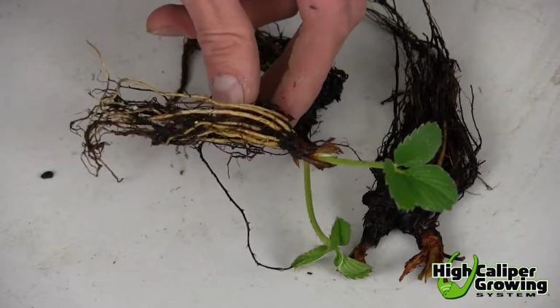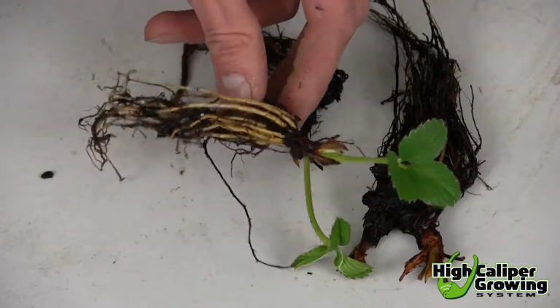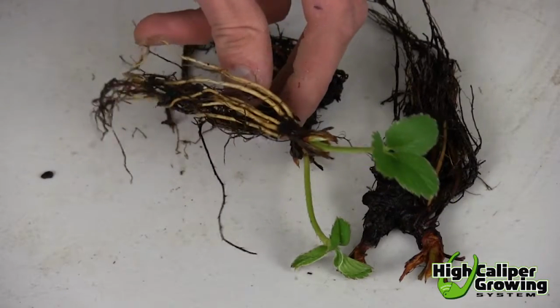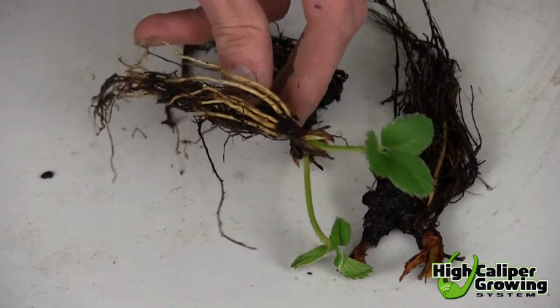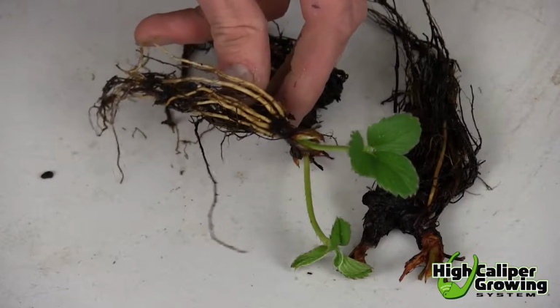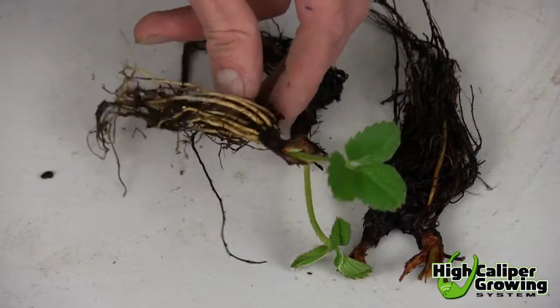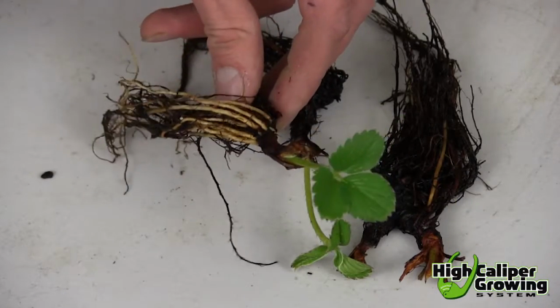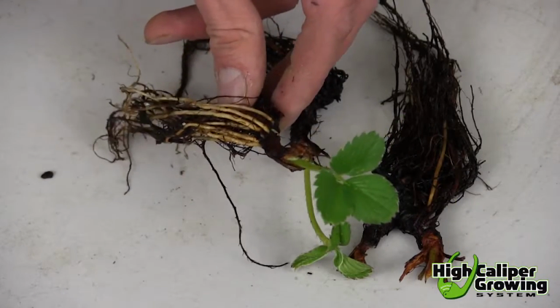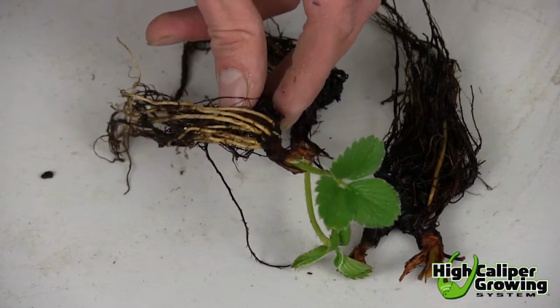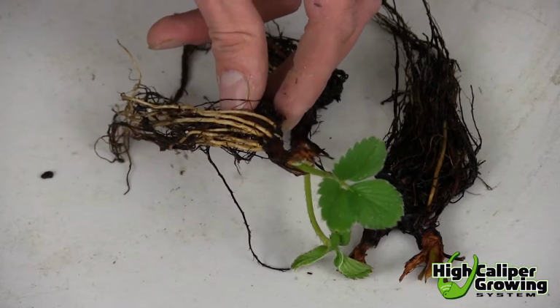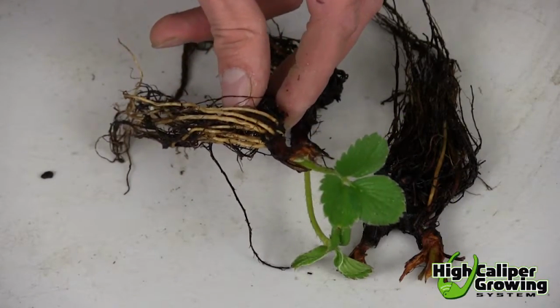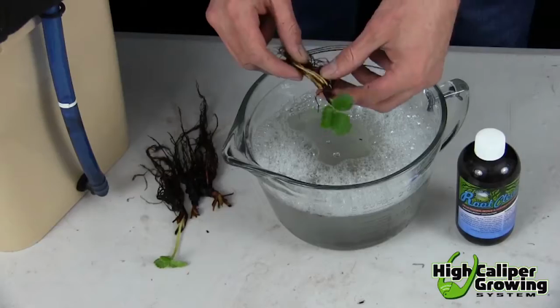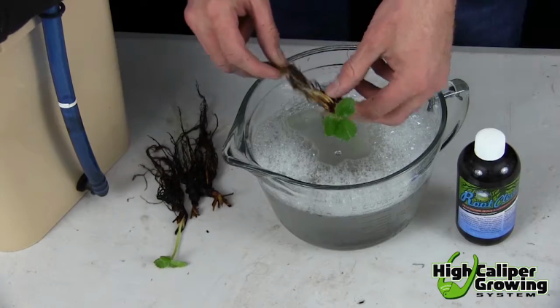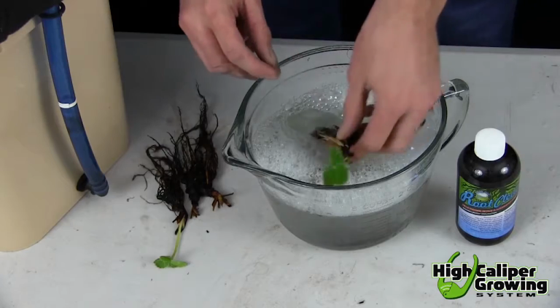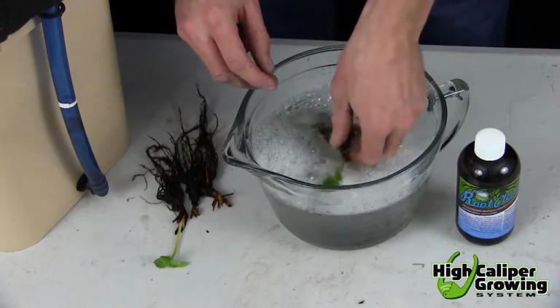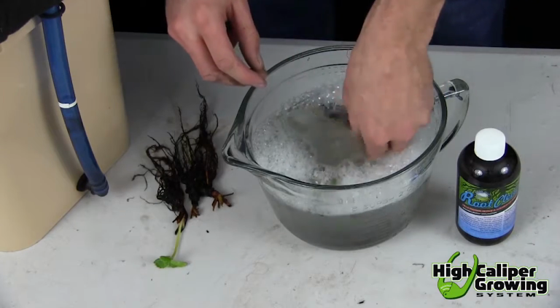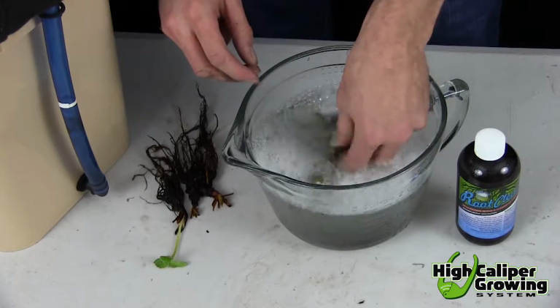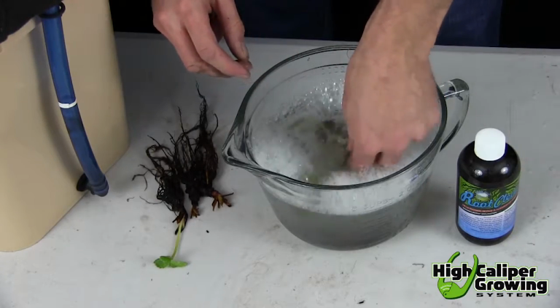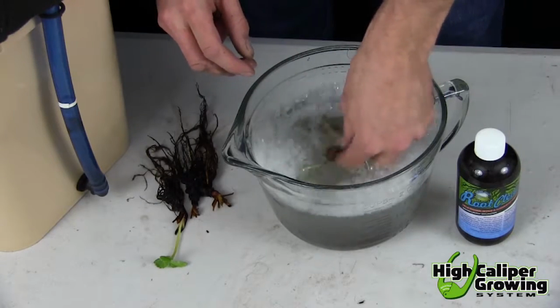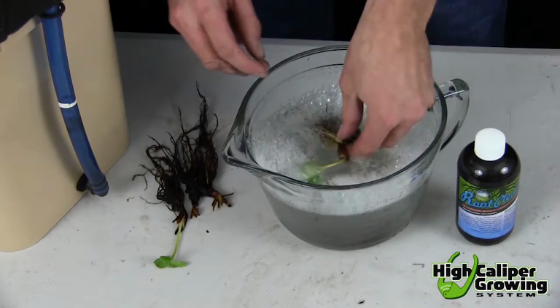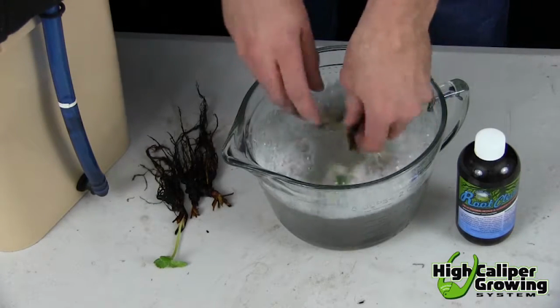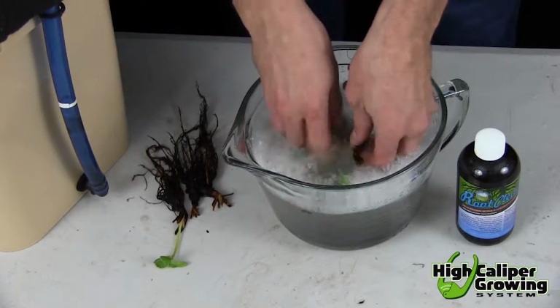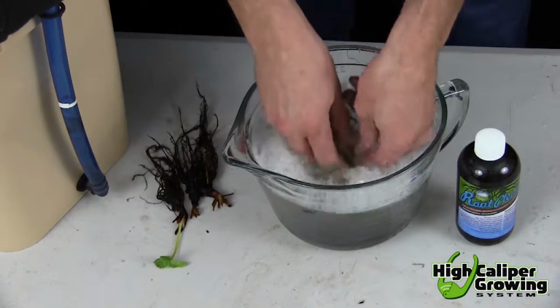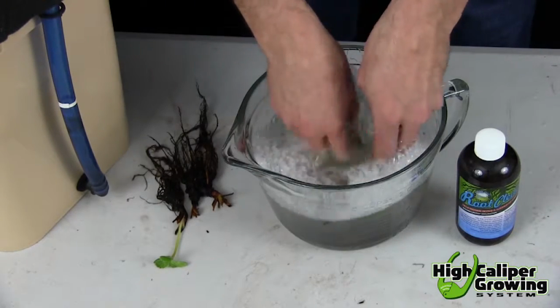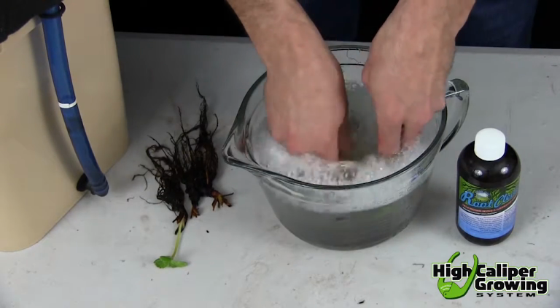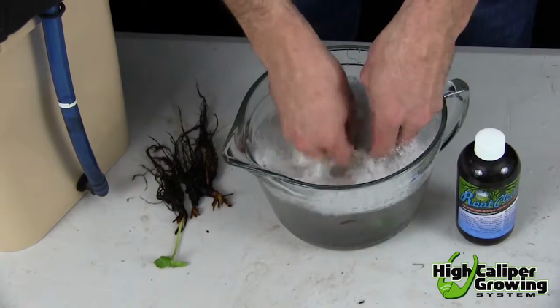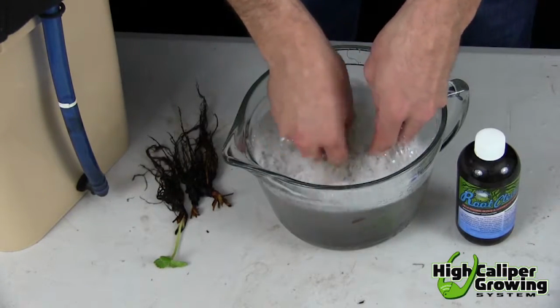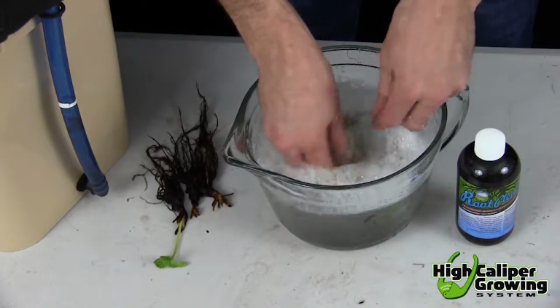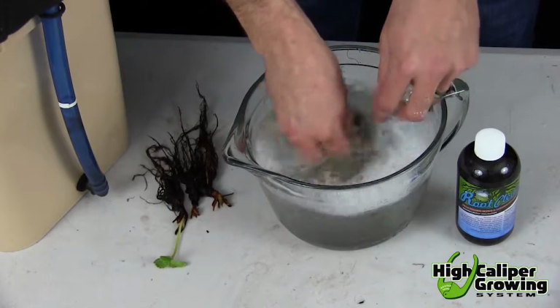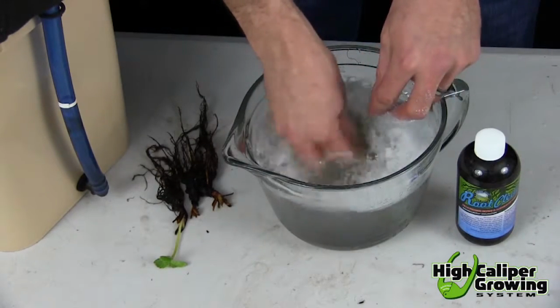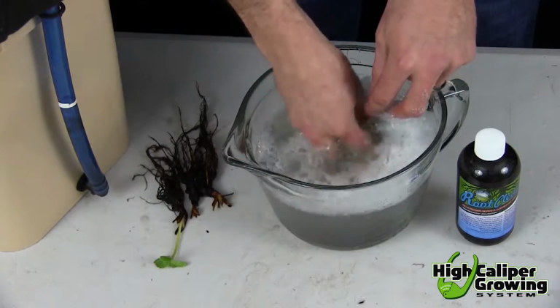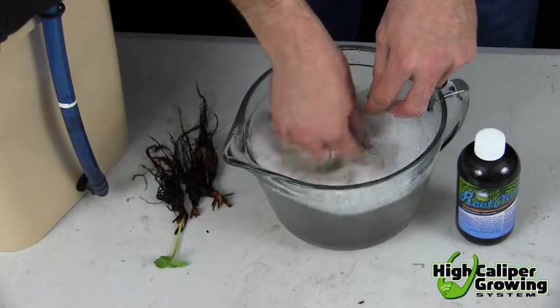Start with clean, disease-free, bare-root strawberries. If you are using plants from your garden, be sure to thoroughly wash your plants with a mild soap to ensure they are pest-free.